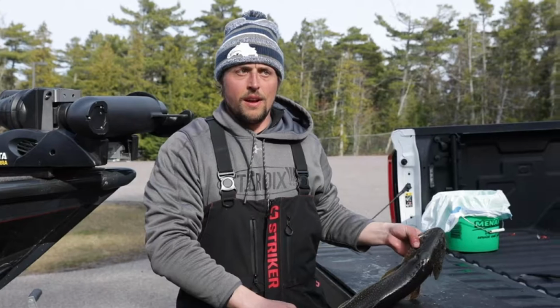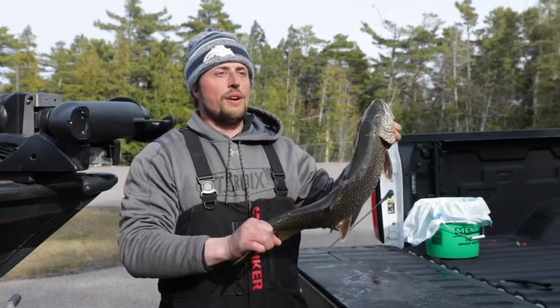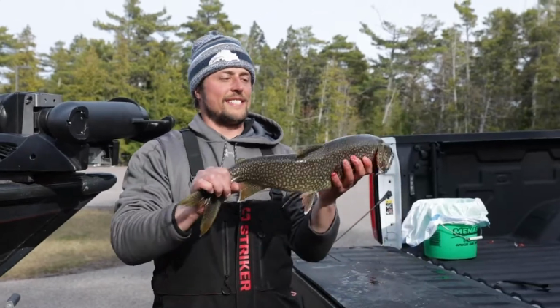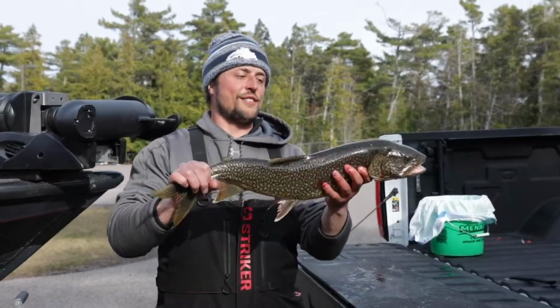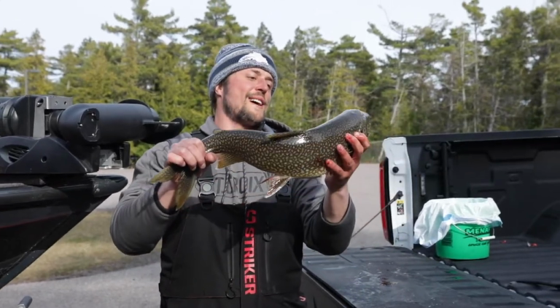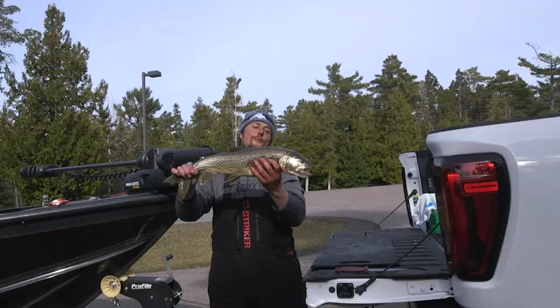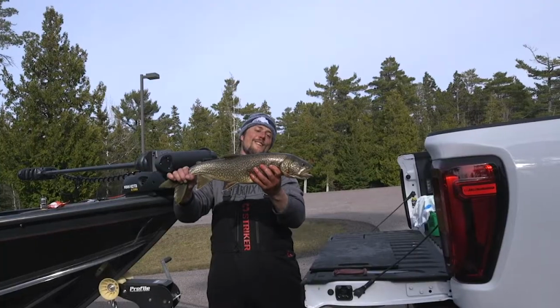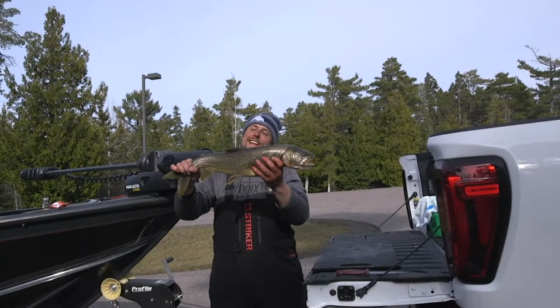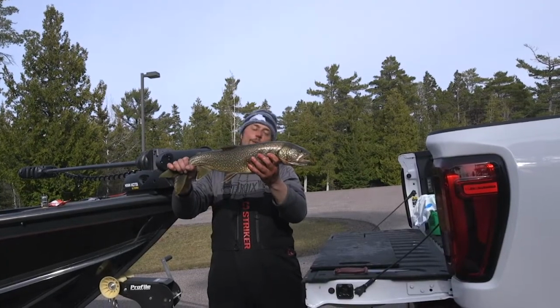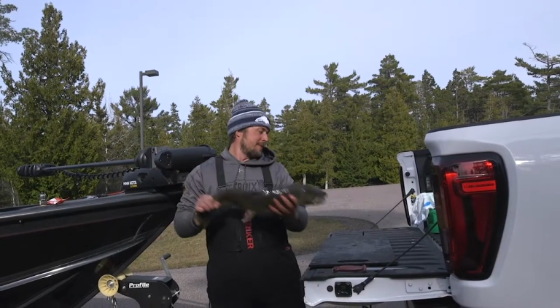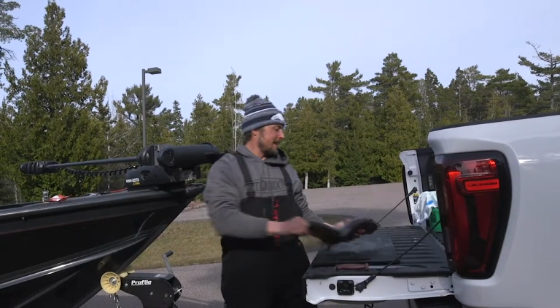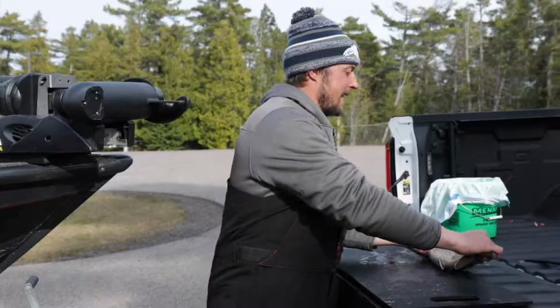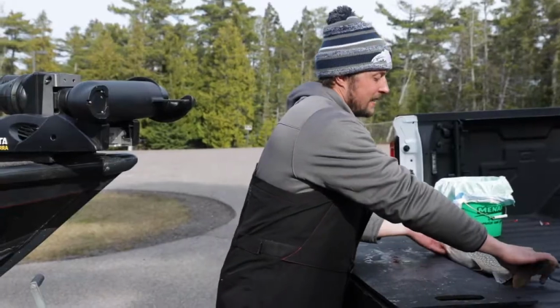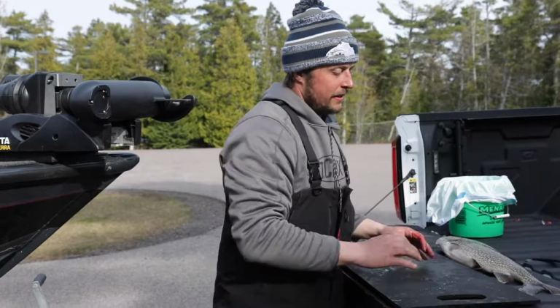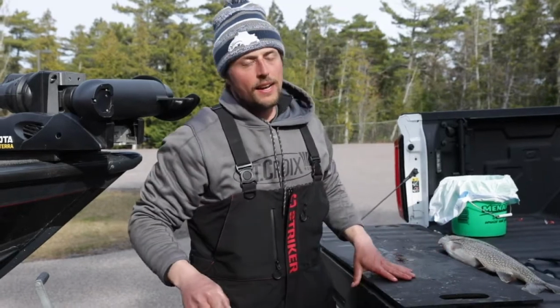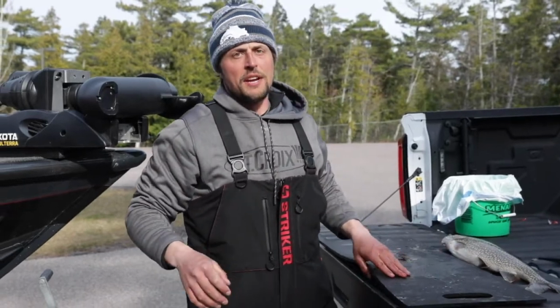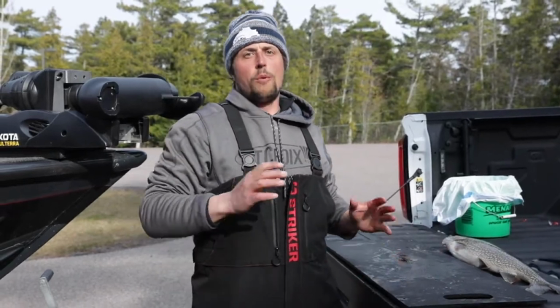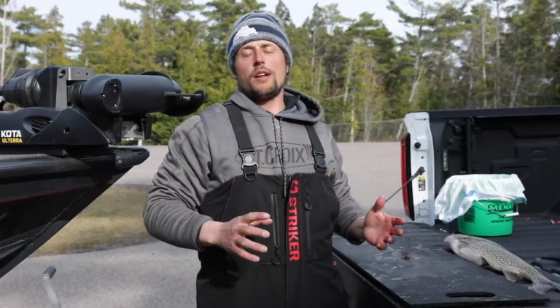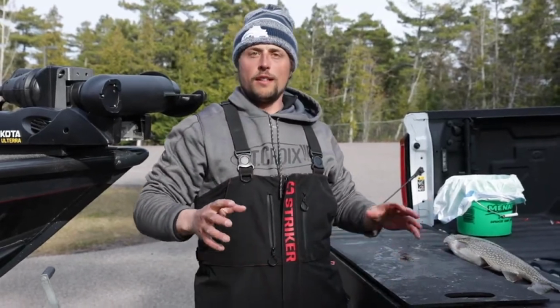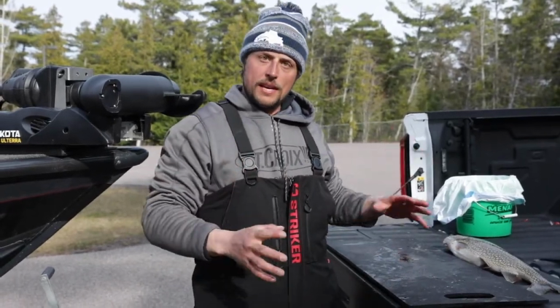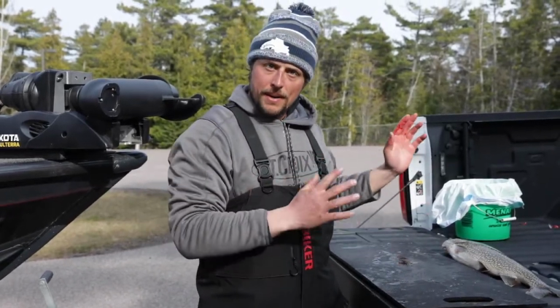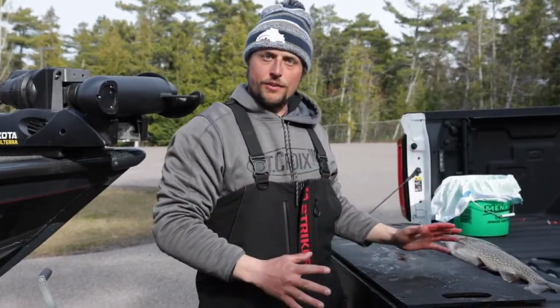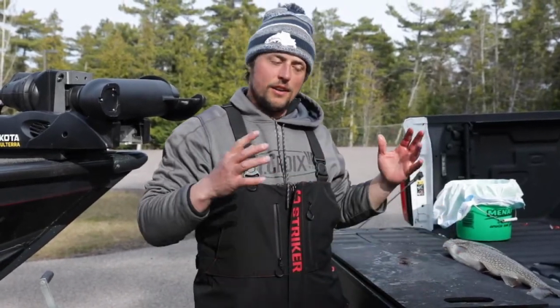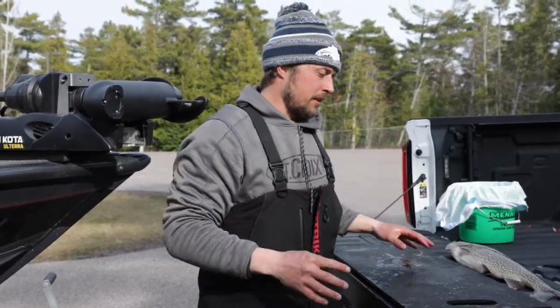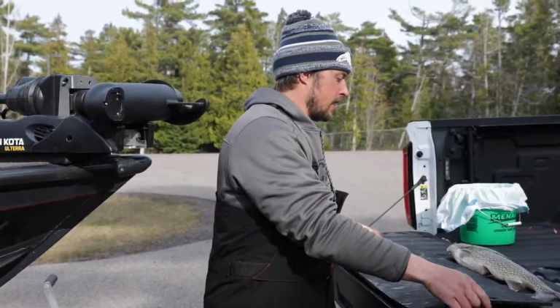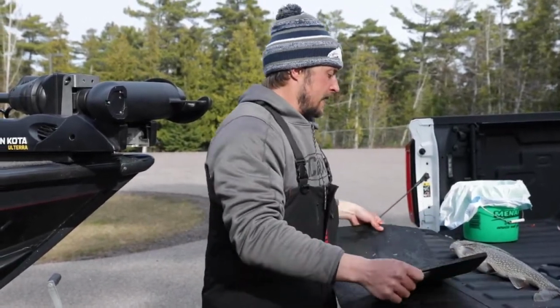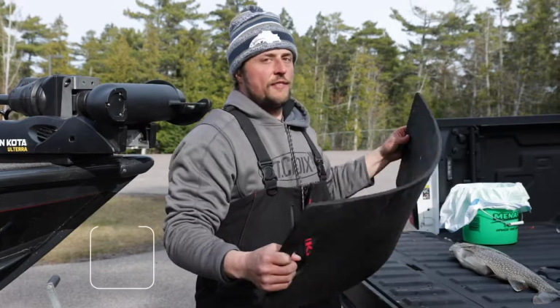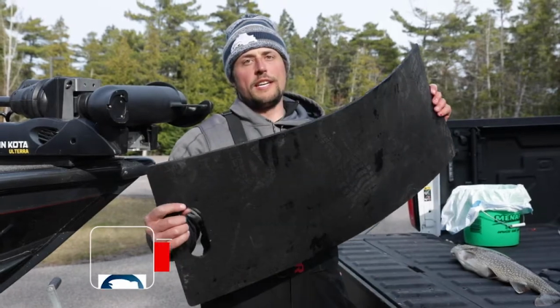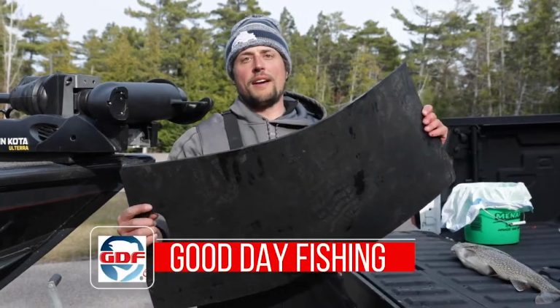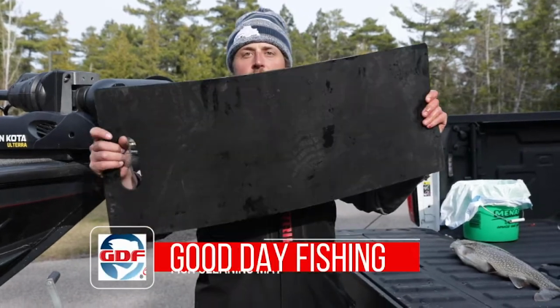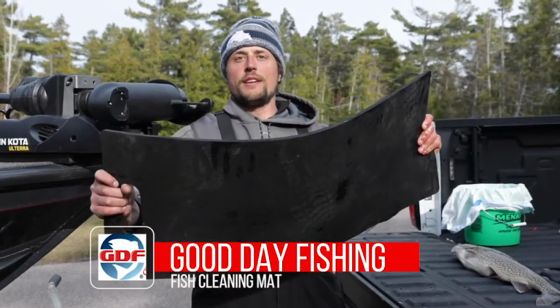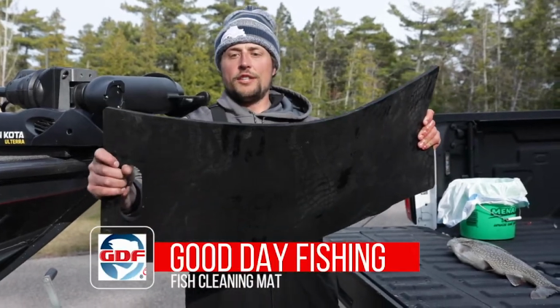Alright, we have had a successful day on the water. Now since we are back on land it's time to clean our catch. And one product that I love to keep in the bed of my truck all summer long is this fish cleaning mat from Good Day Fishing.